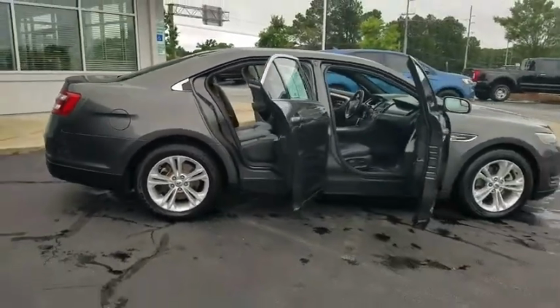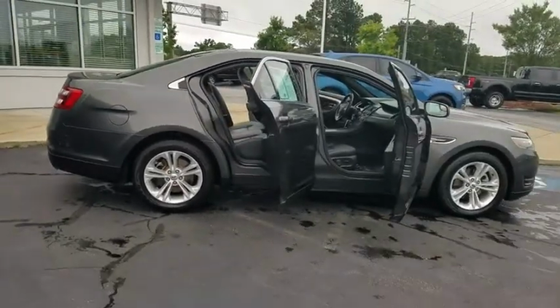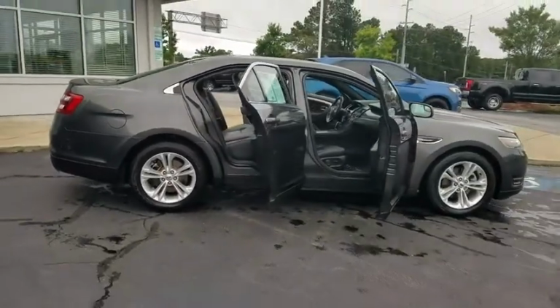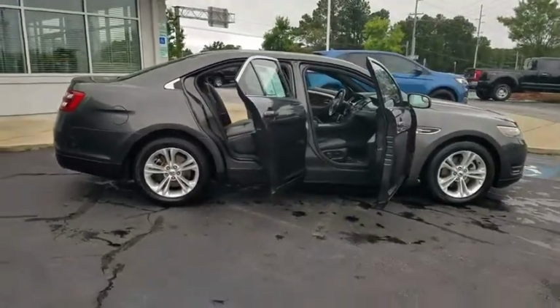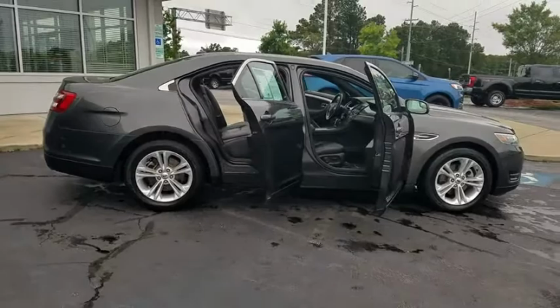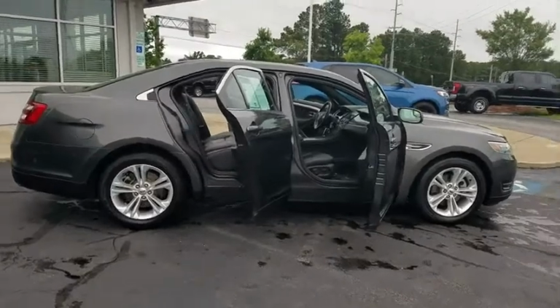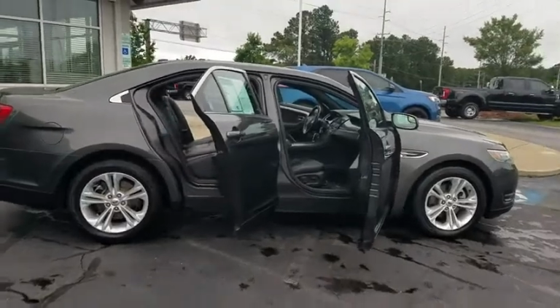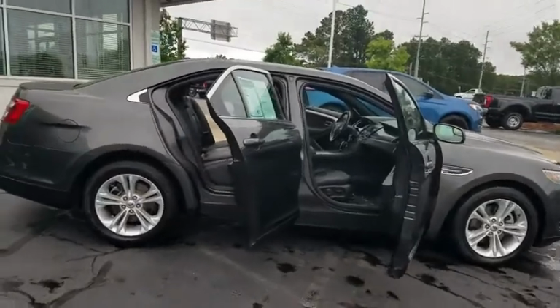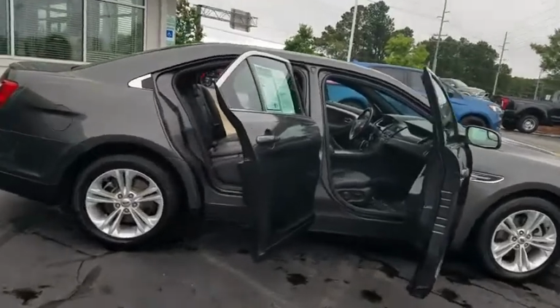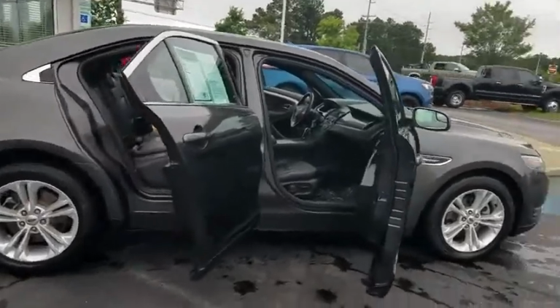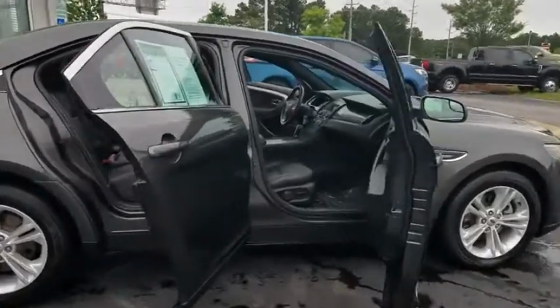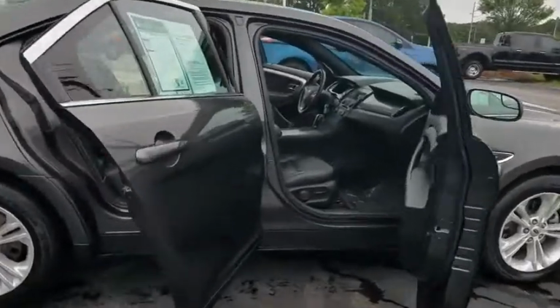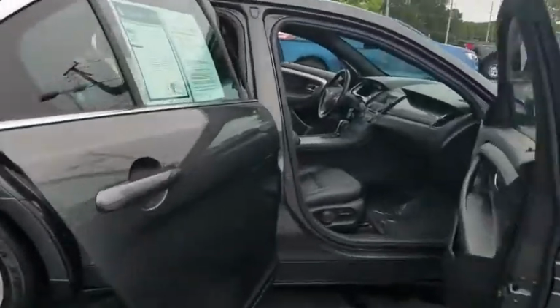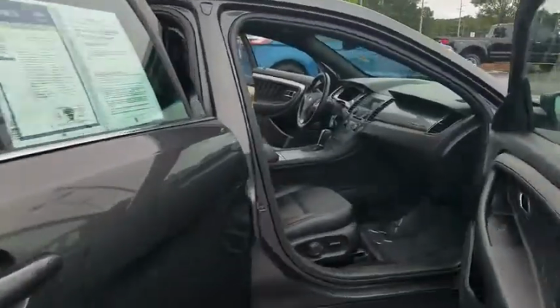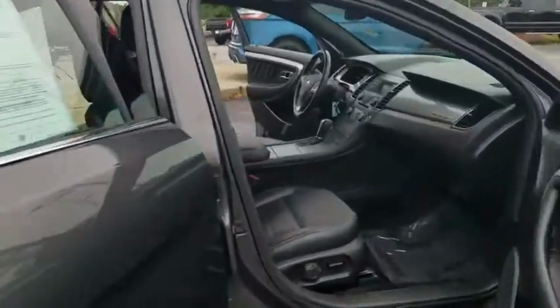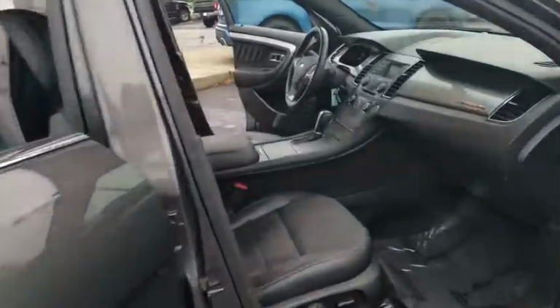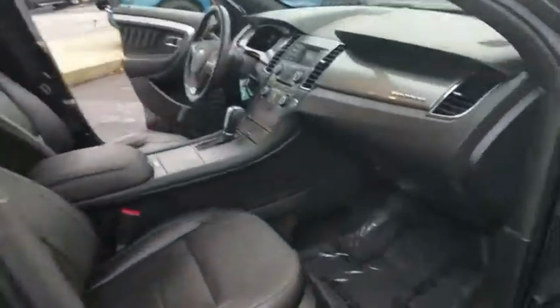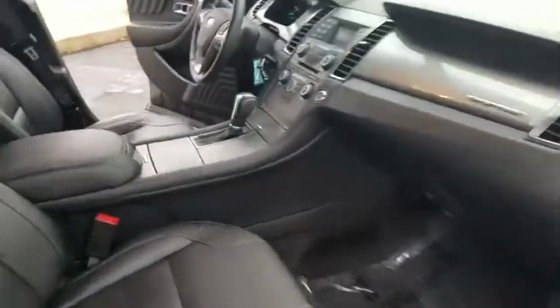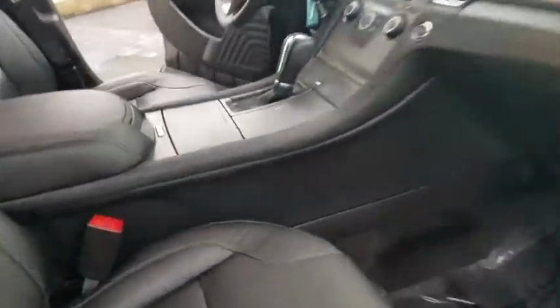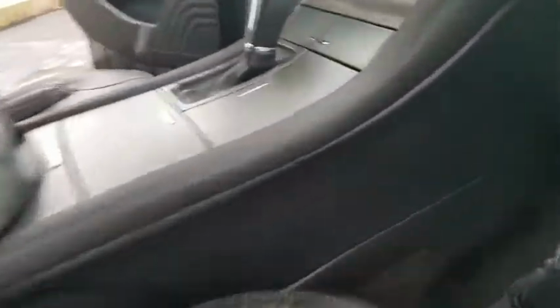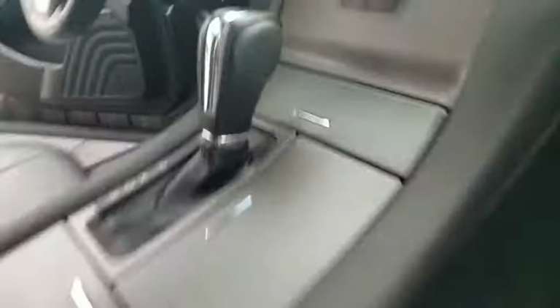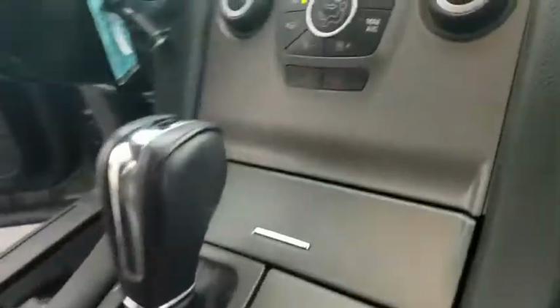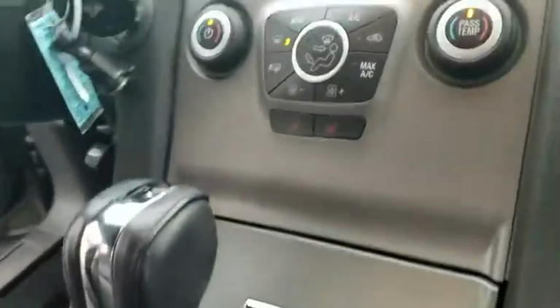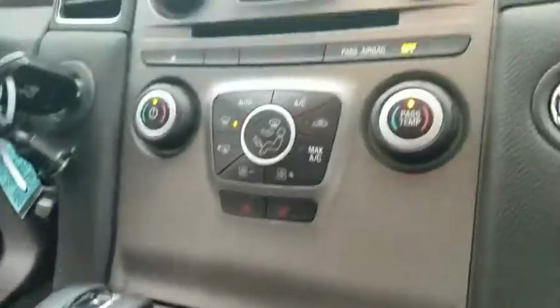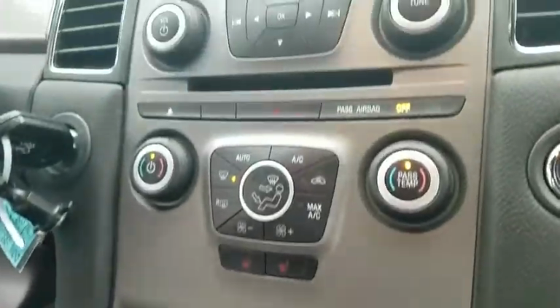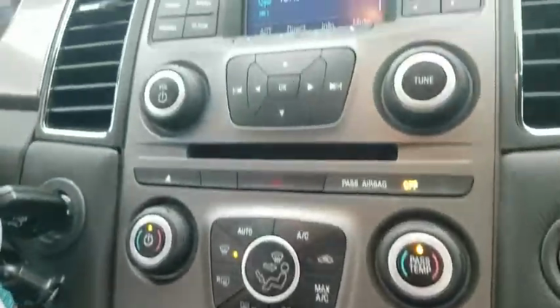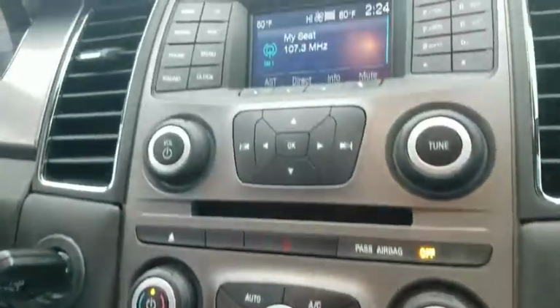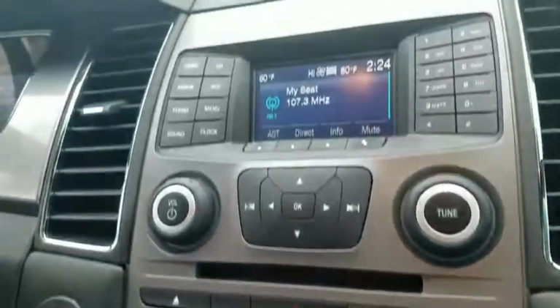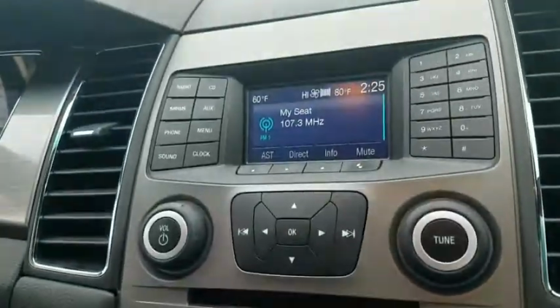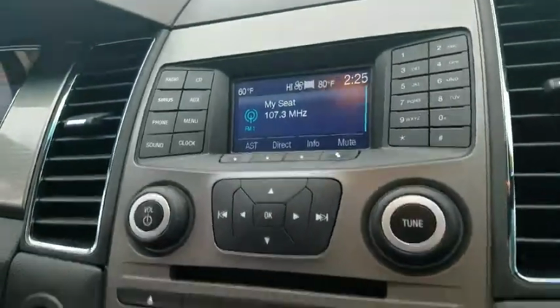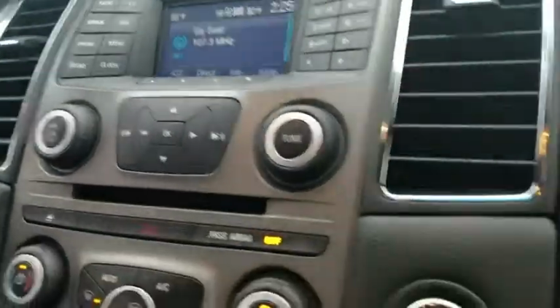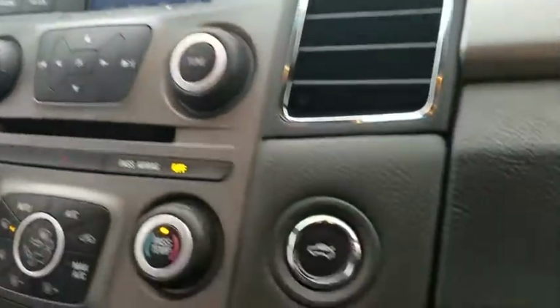Security system, rear window defroster, electronic stability control, power windows, brake assist, tachometer, panic alarm, remote keyless entry, overhead console.